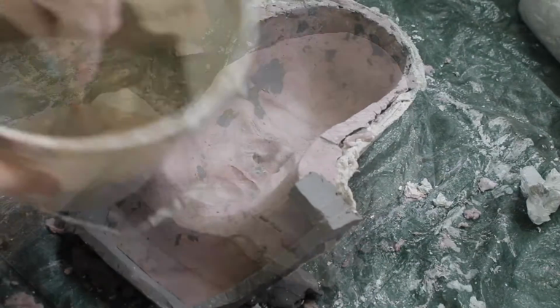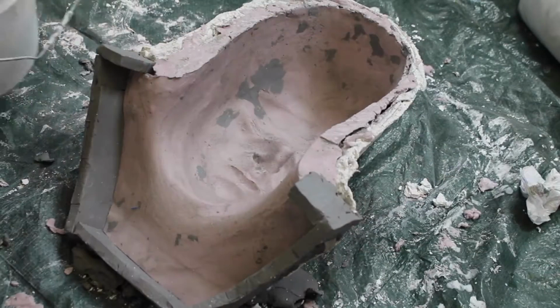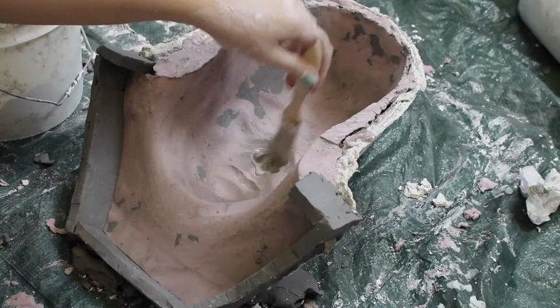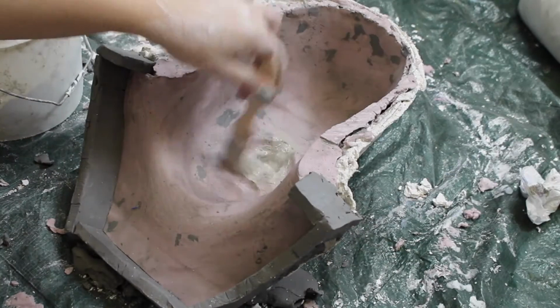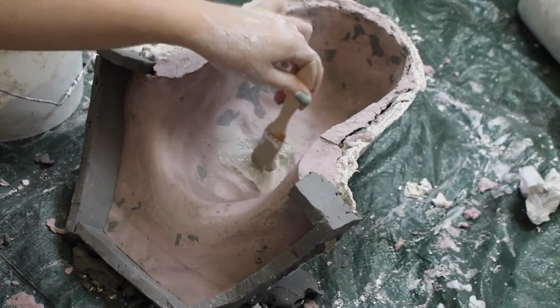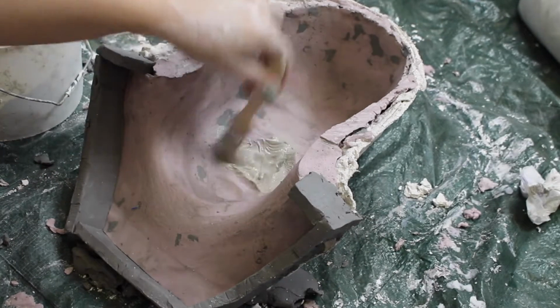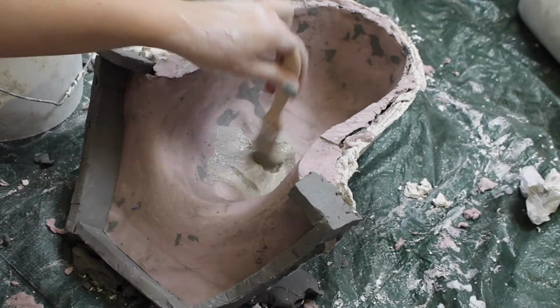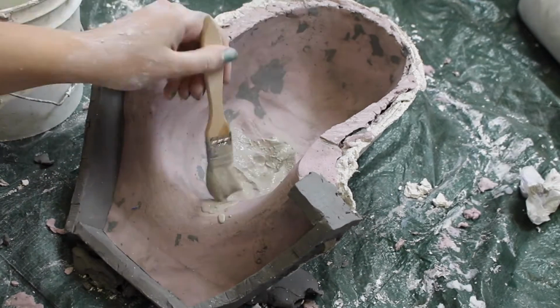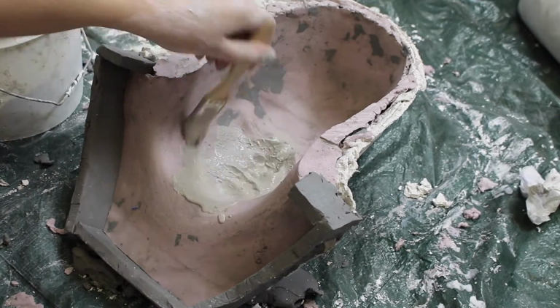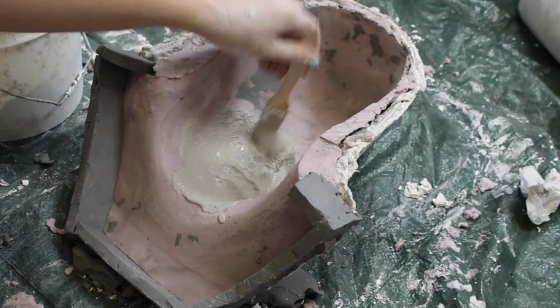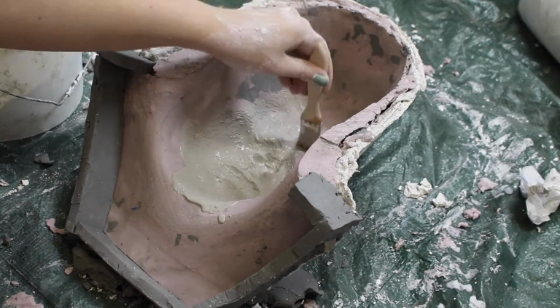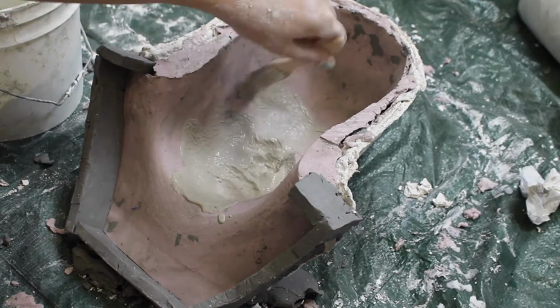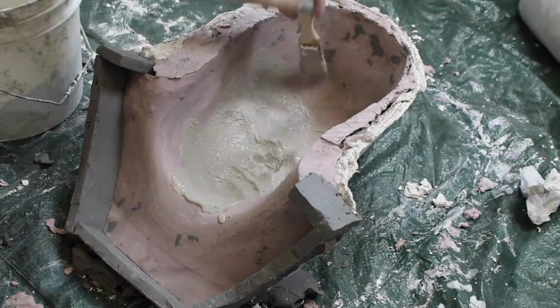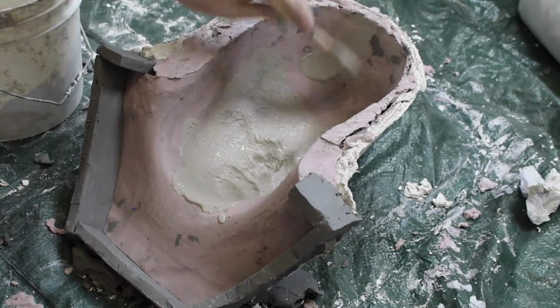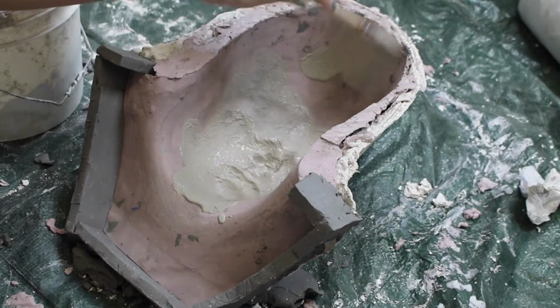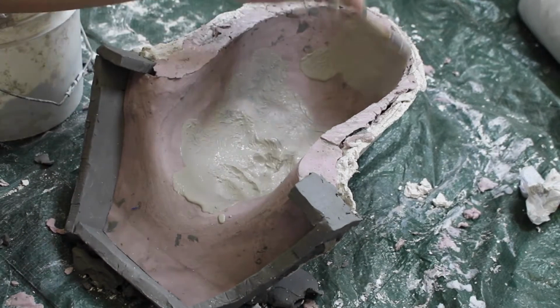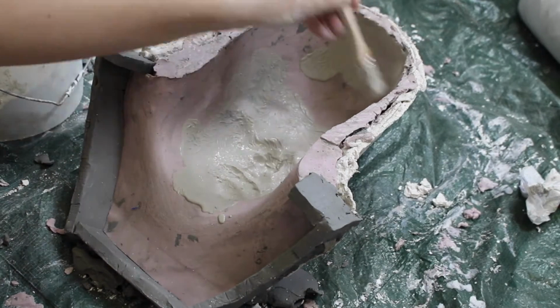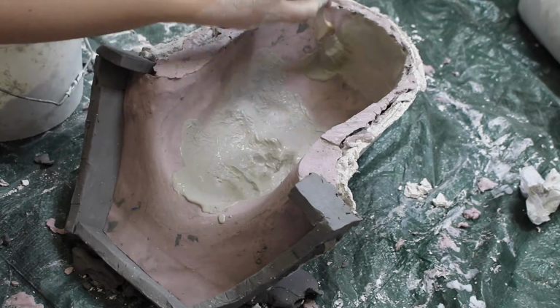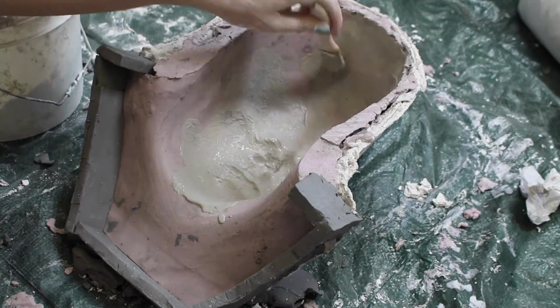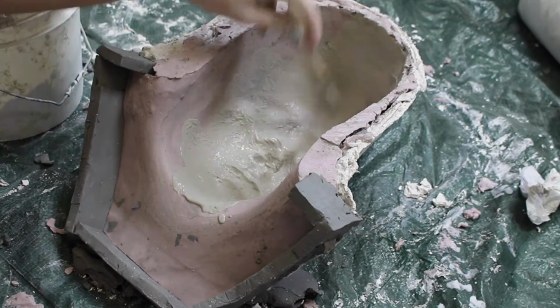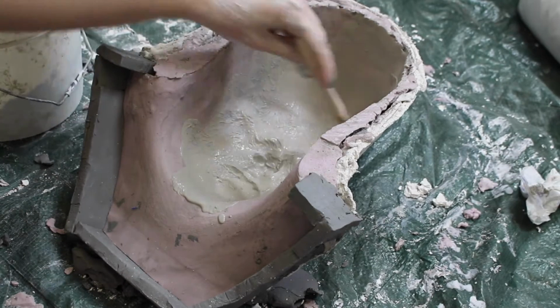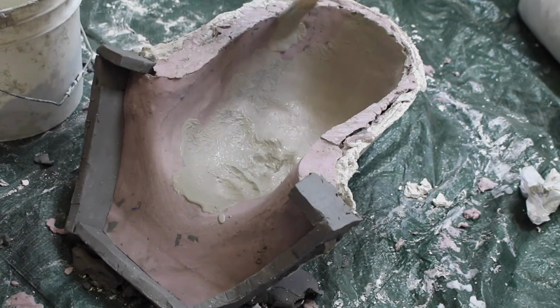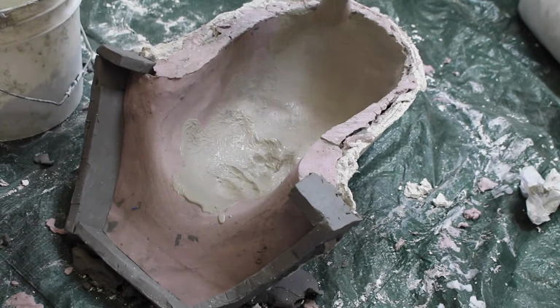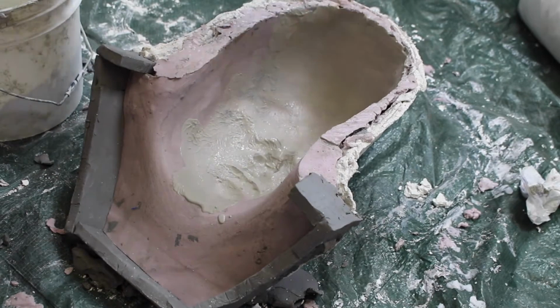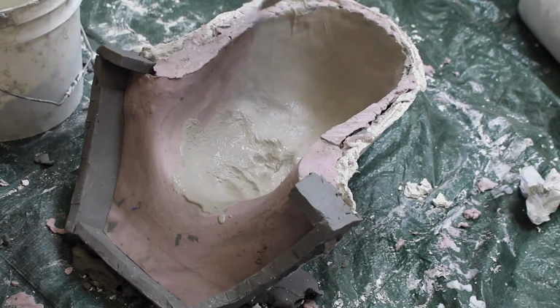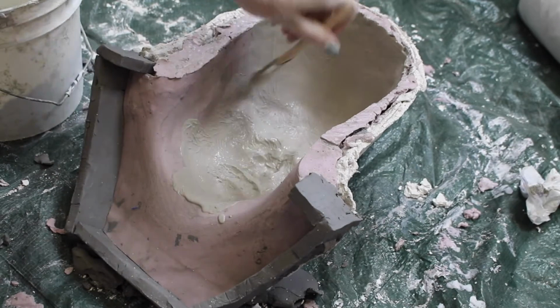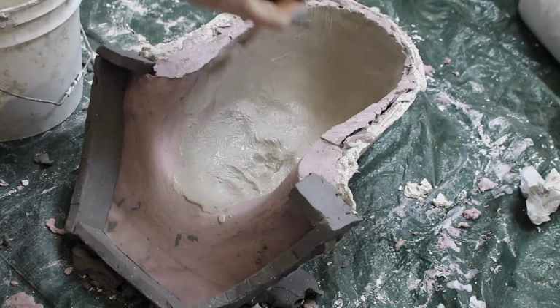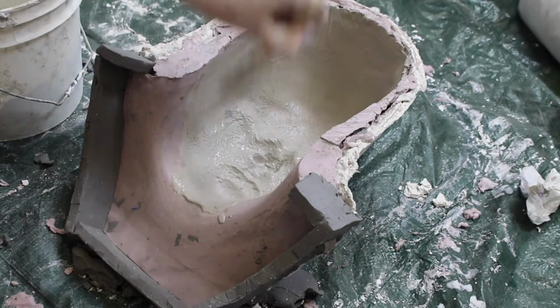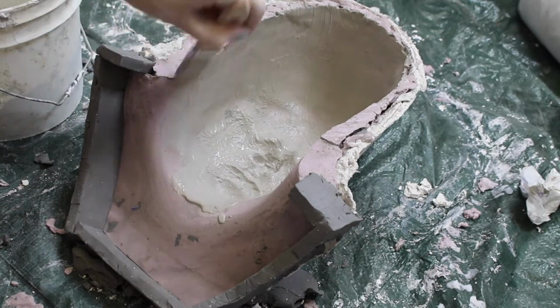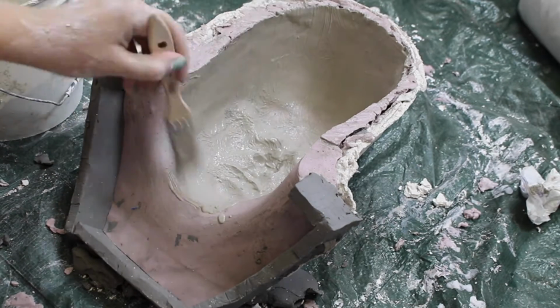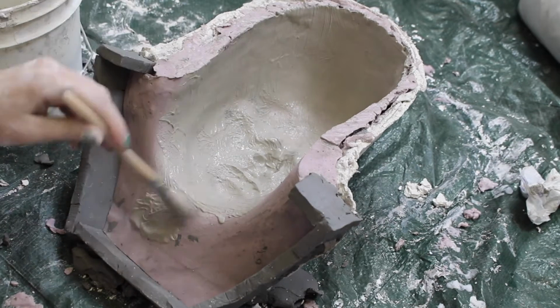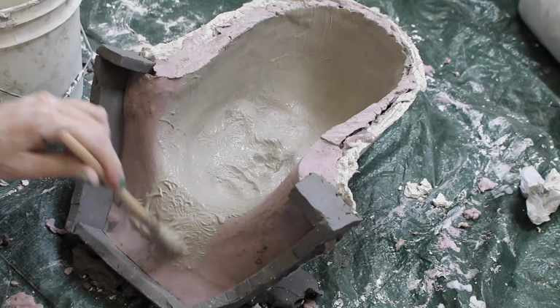Once everything is set, gently peel the alginate and plaster bandages away so you can remove the Hydra Cal cast. Then build an inch clay wall around the neck to contain the Ultra Cal.